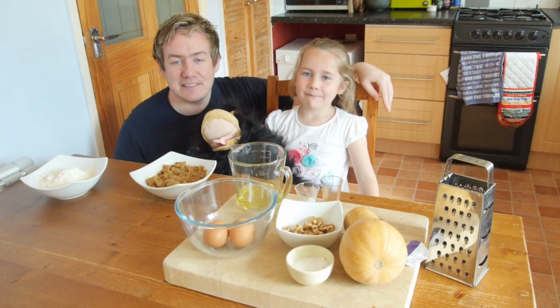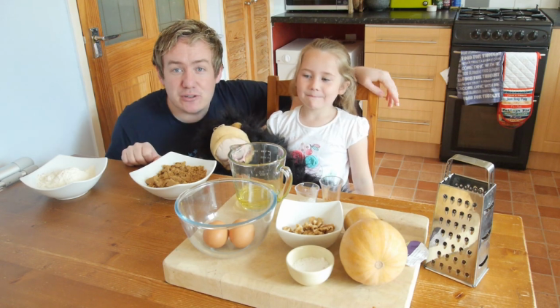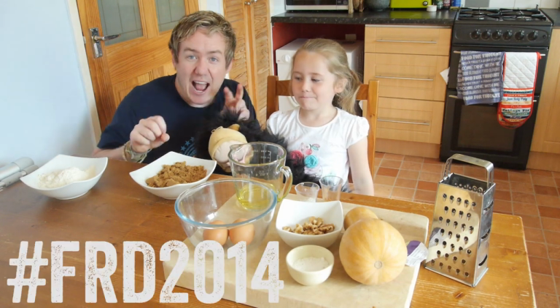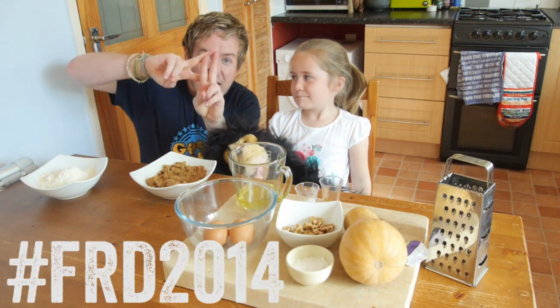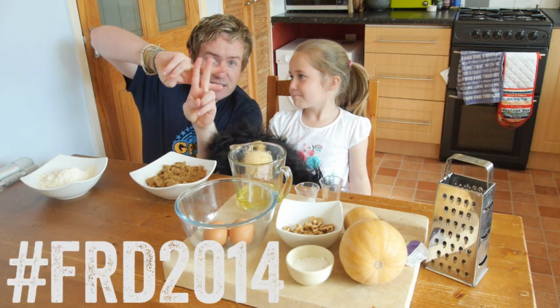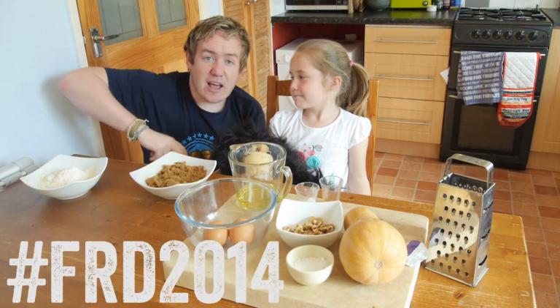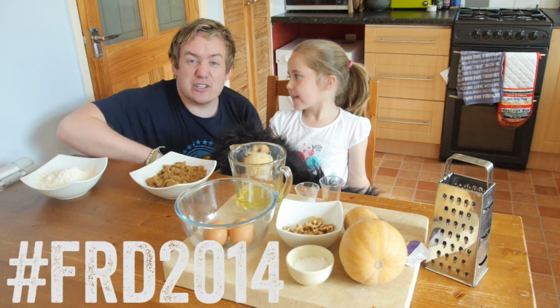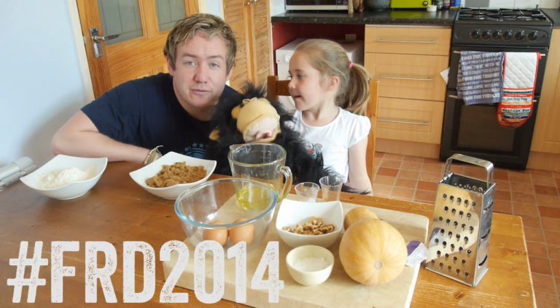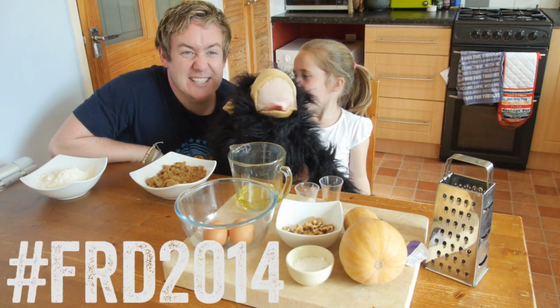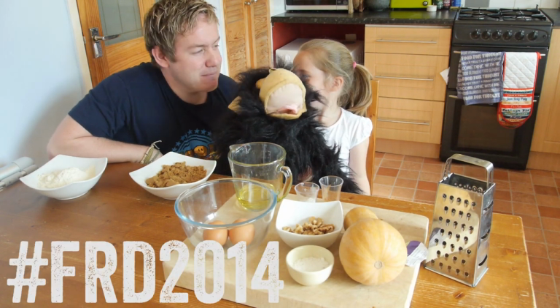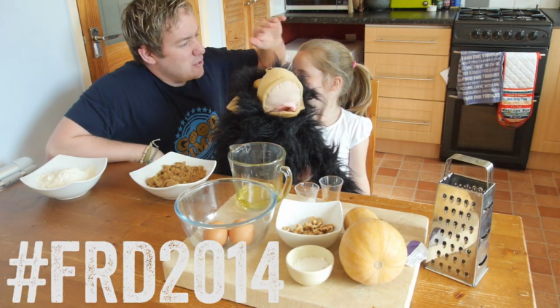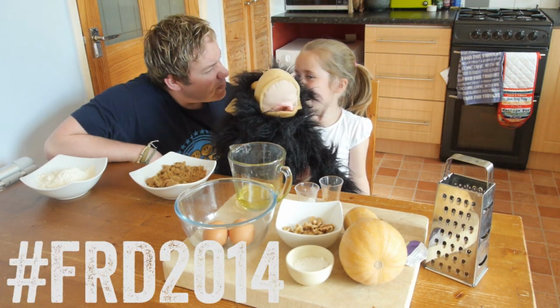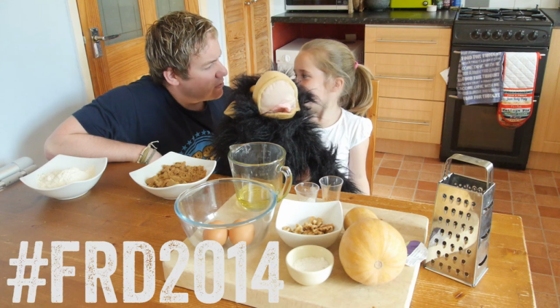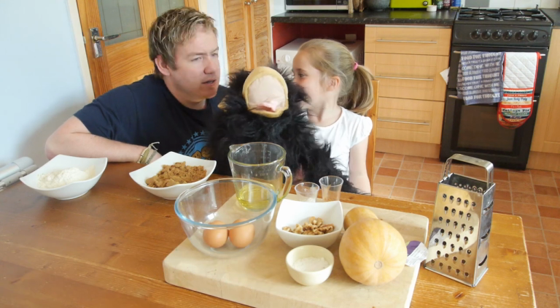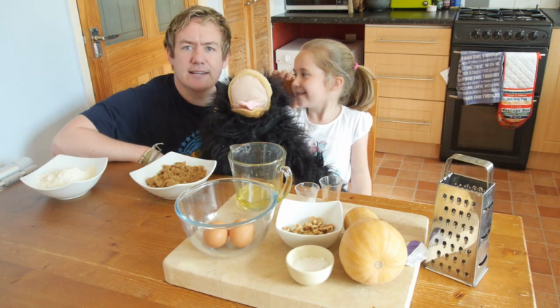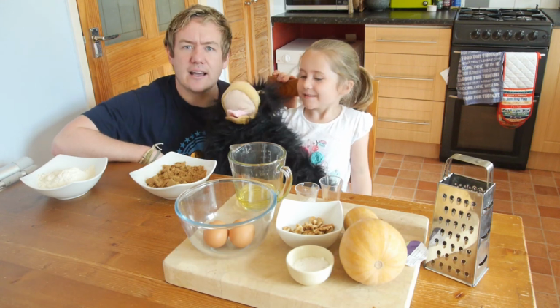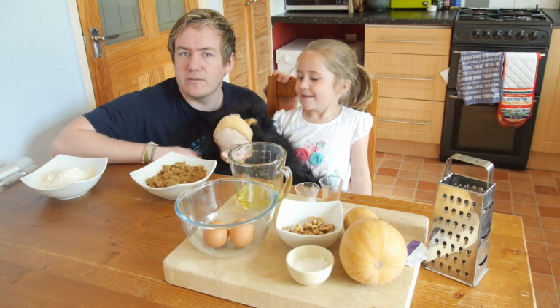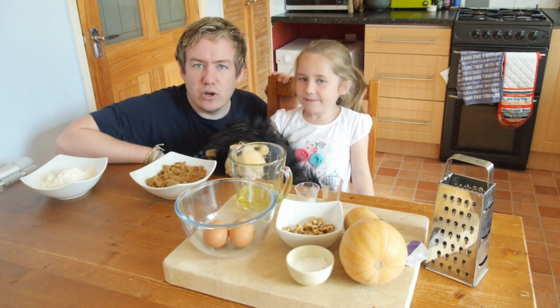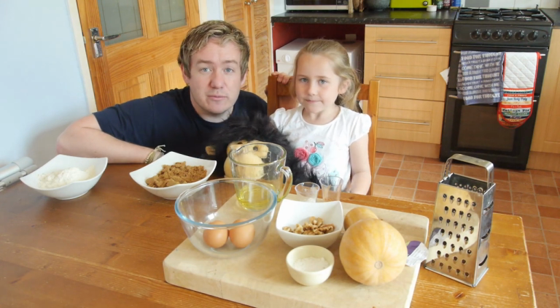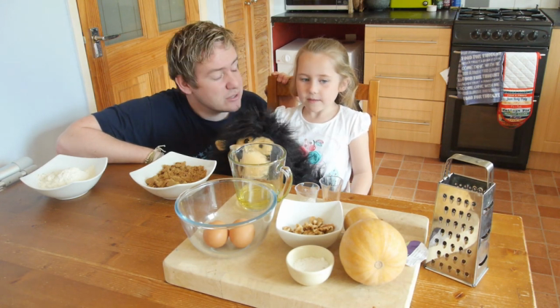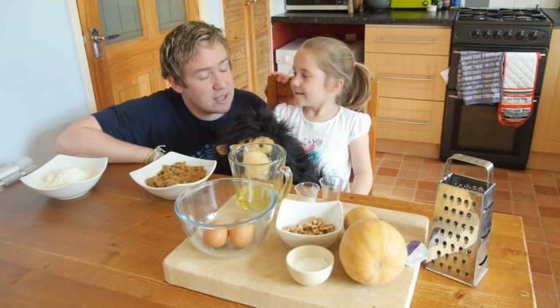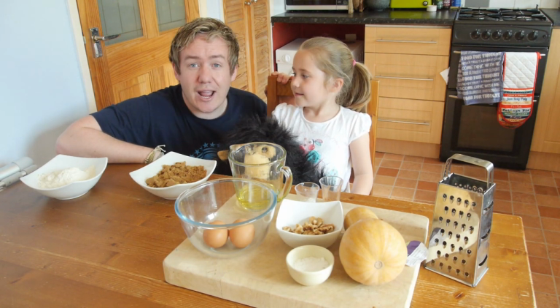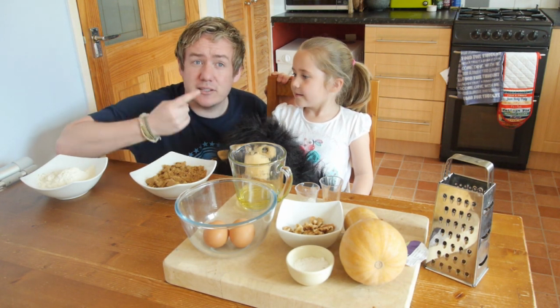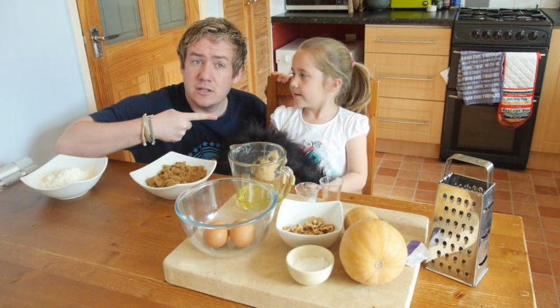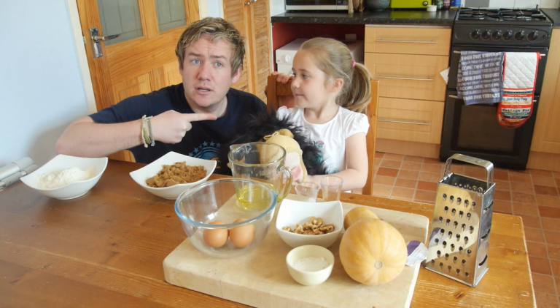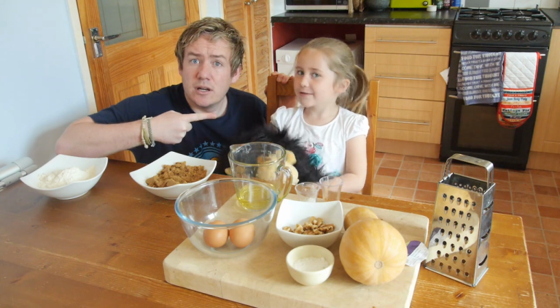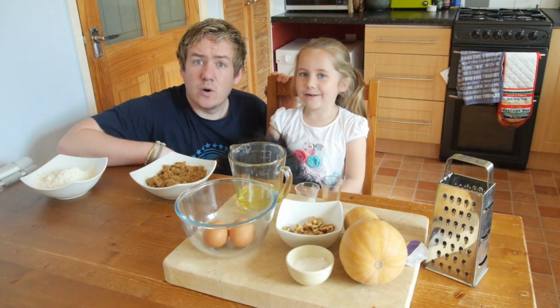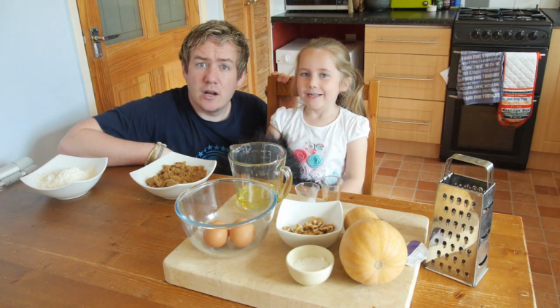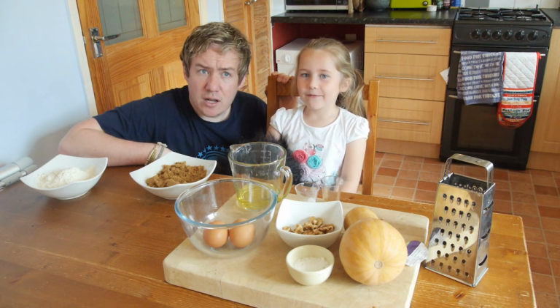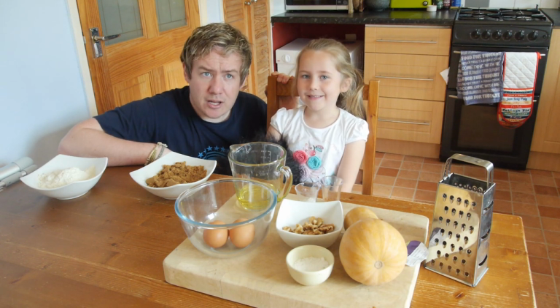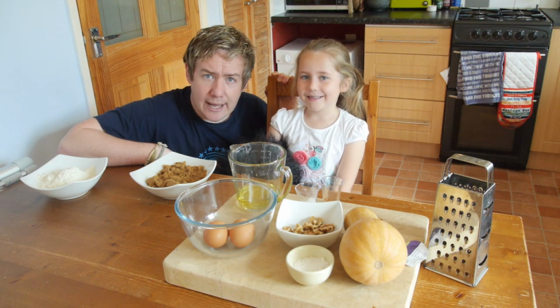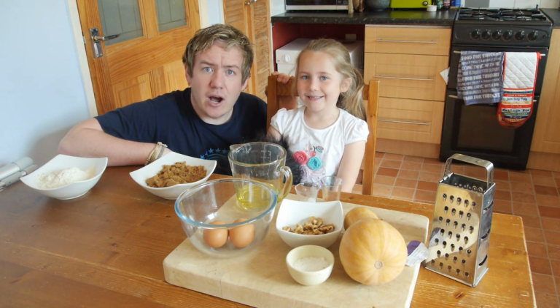It is Food Revolution Day, hashtag FRD 2014, on the 16th of May — it is all about cooking with kids. Yeah! So I do a lot of cooking with my girls, and we are going to show you how to make some butternut squash muffins. Yes we are!